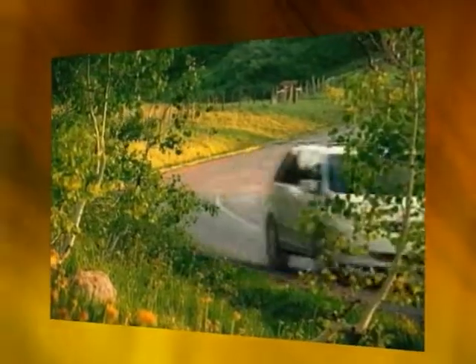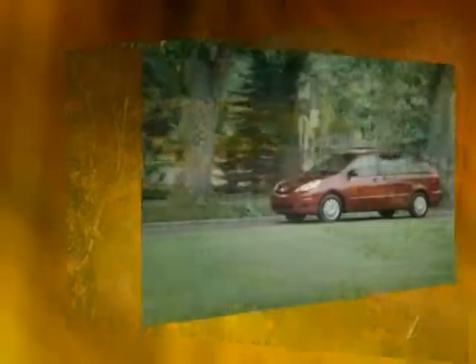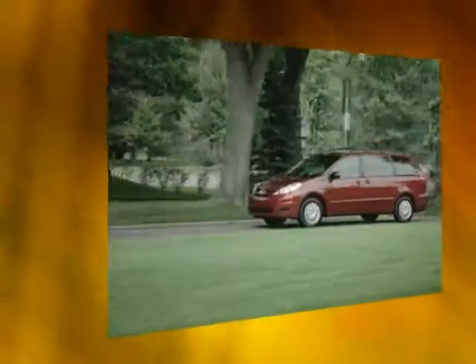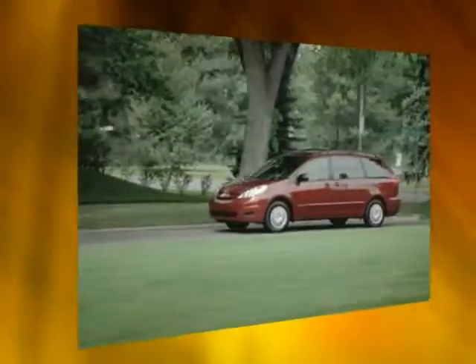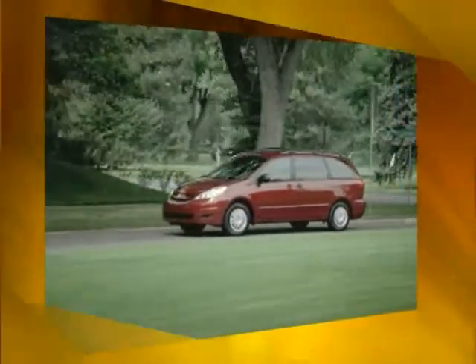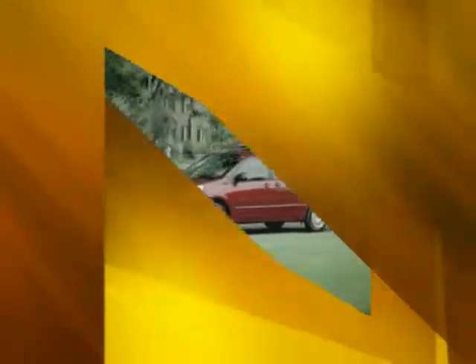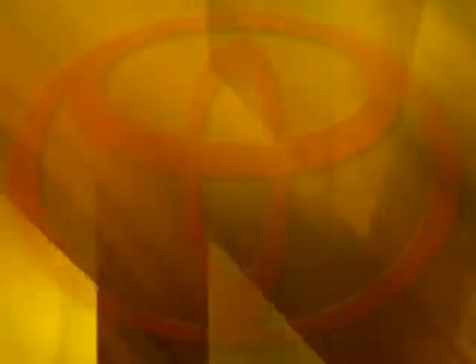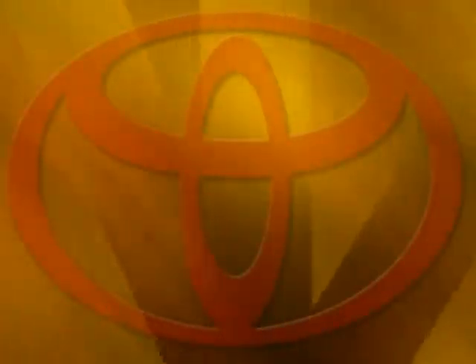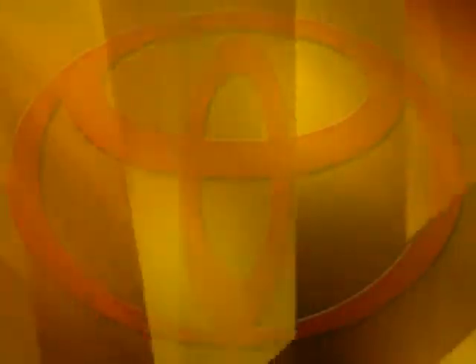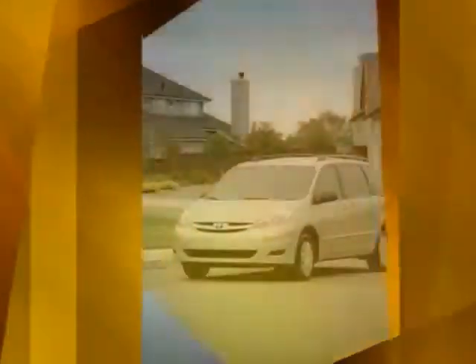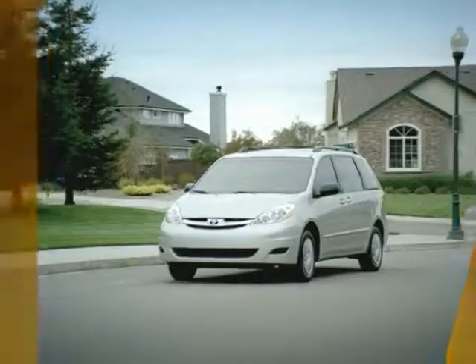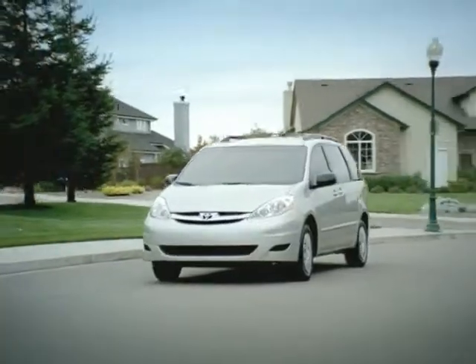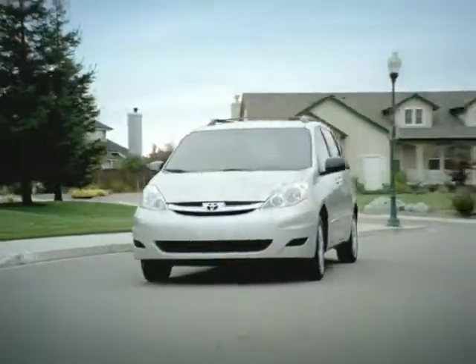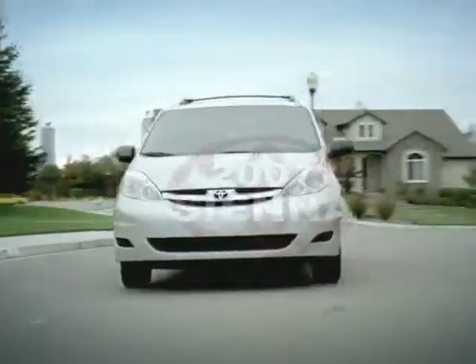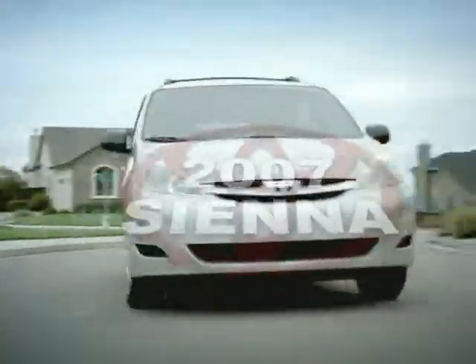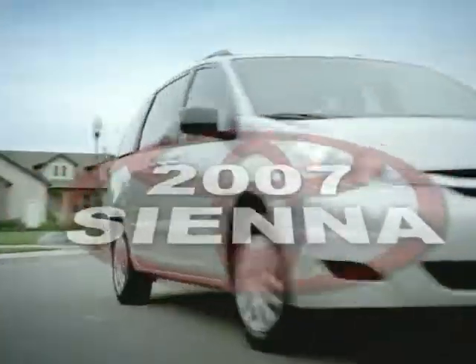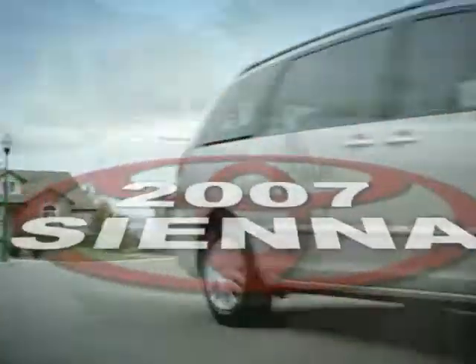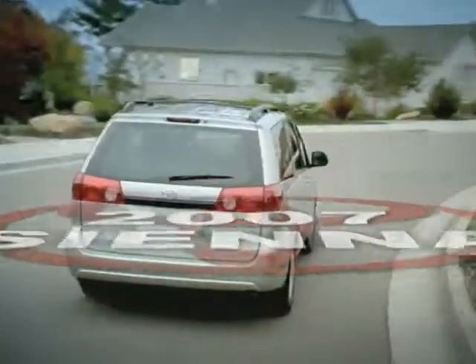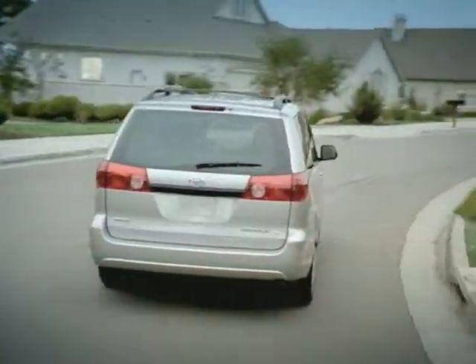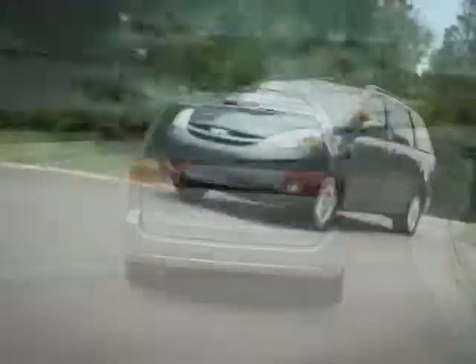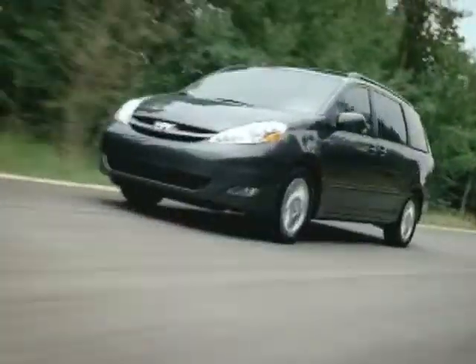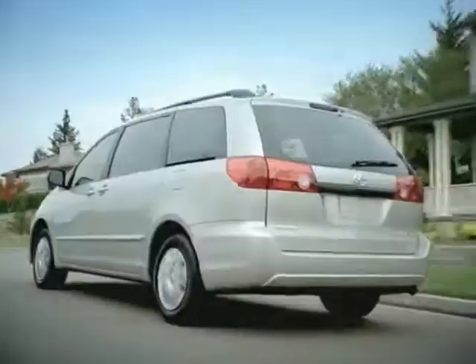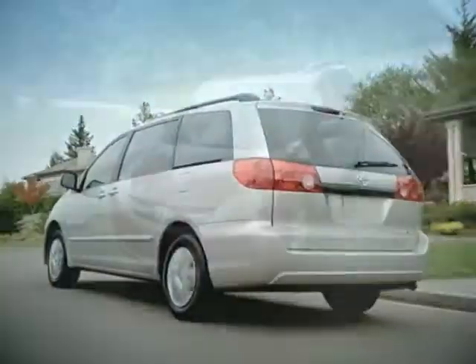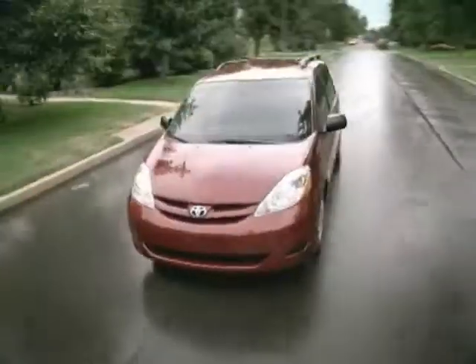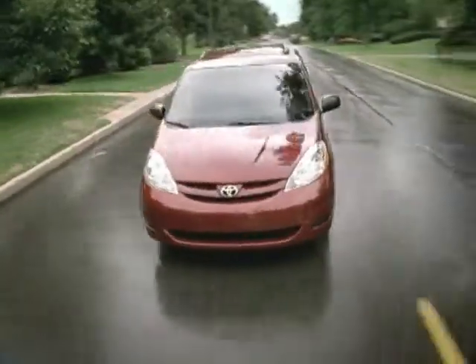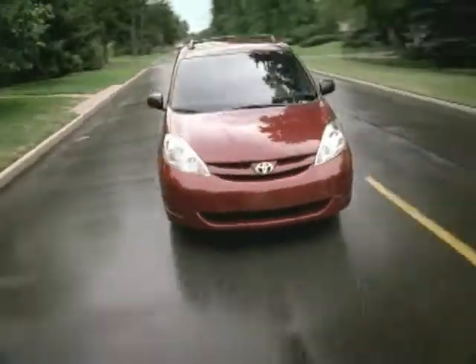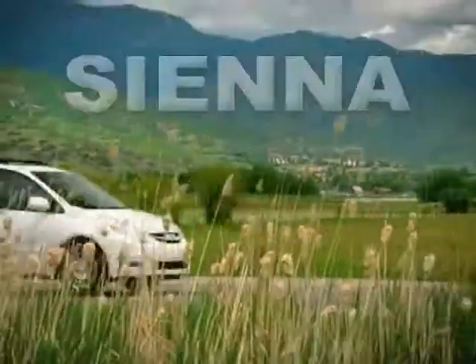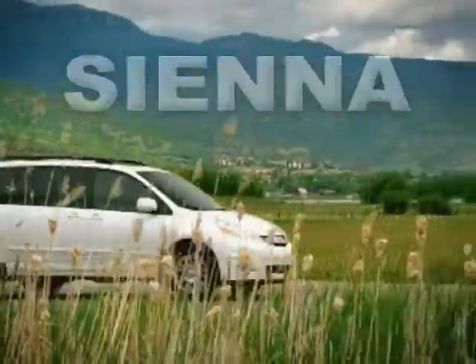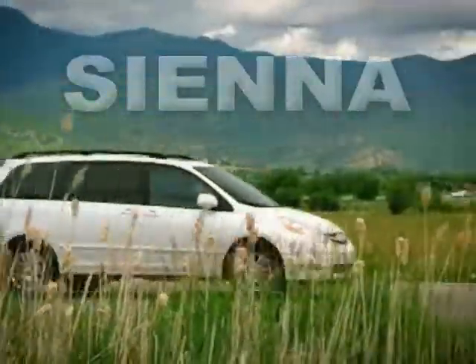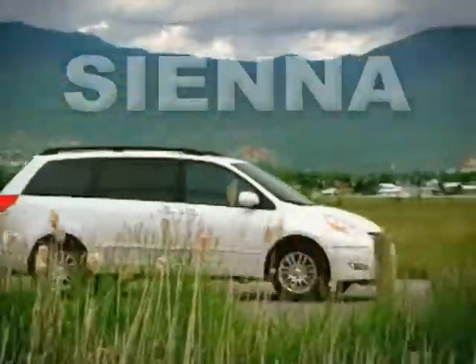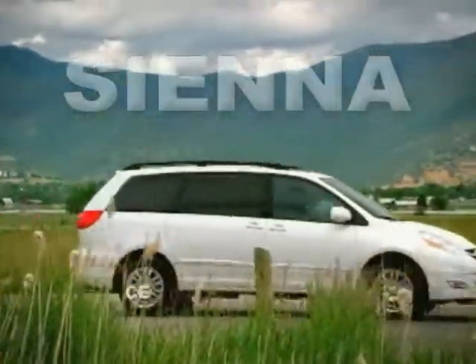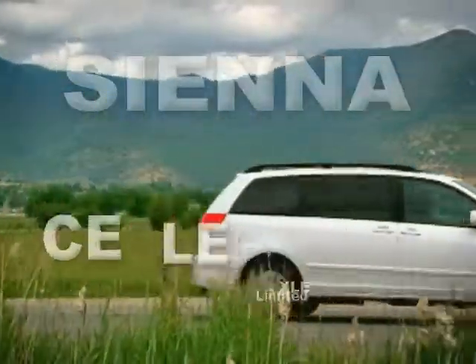Be the envy of your entire neighborhood and let the fun begin with the 2007 Toyota Sienna Minivan. New this year, the Sienna comes in four models.